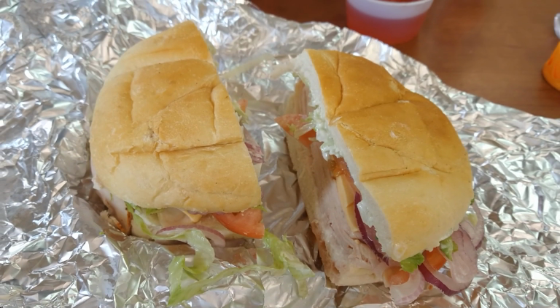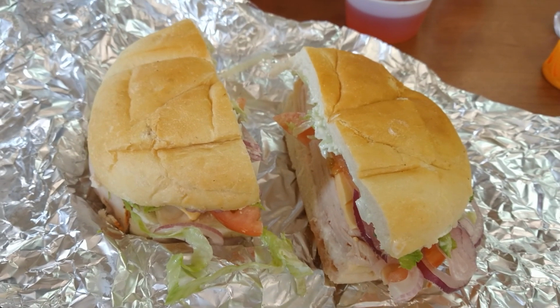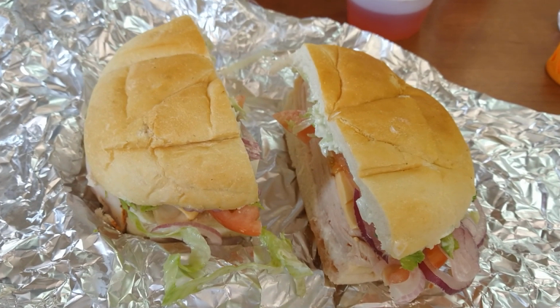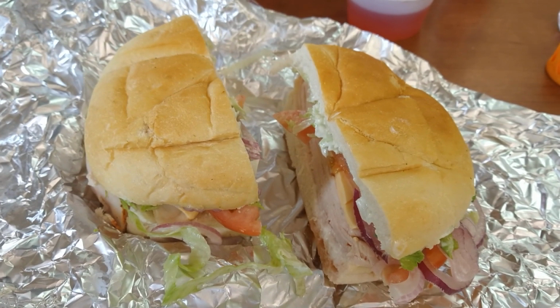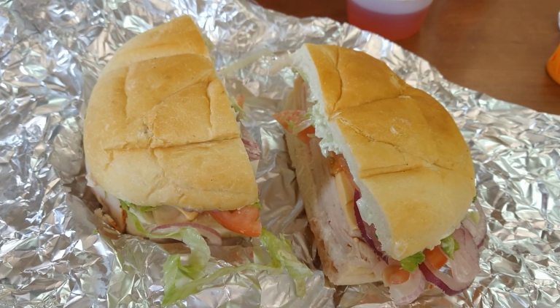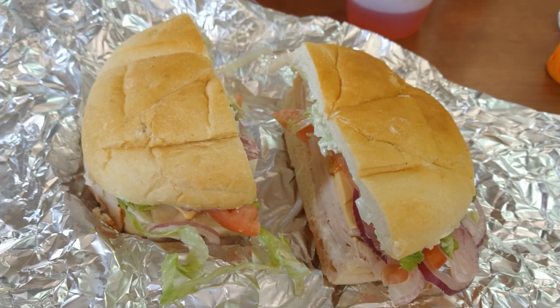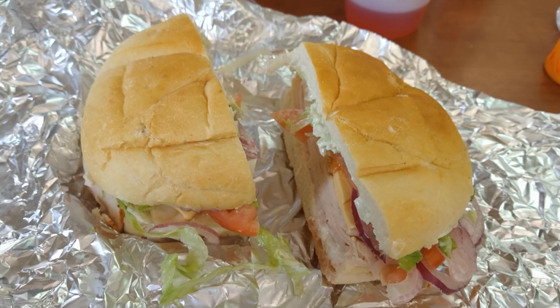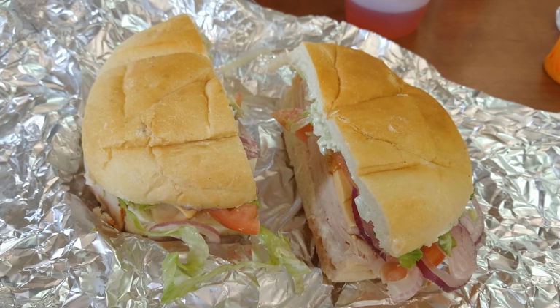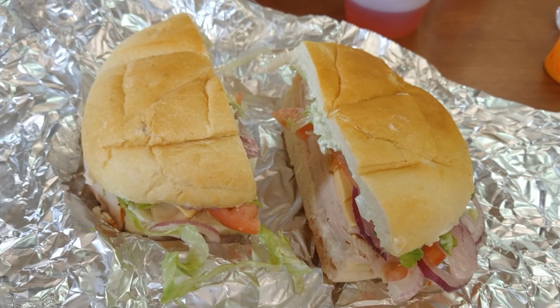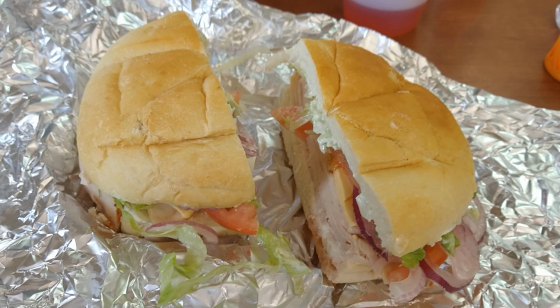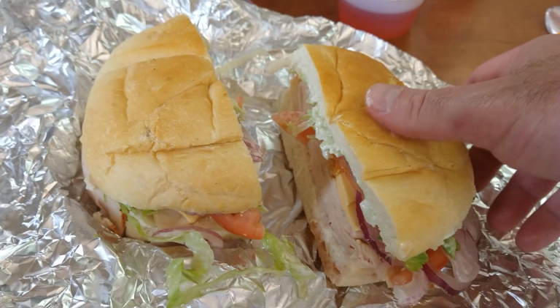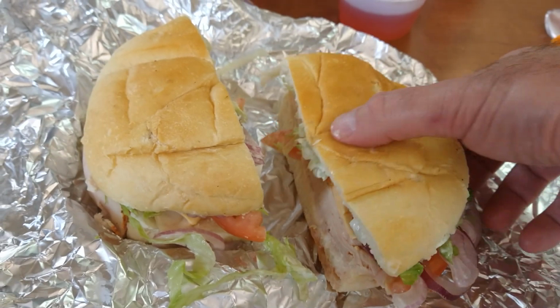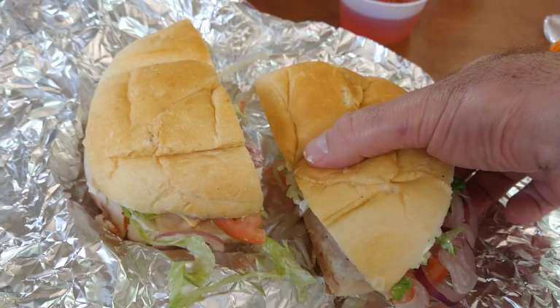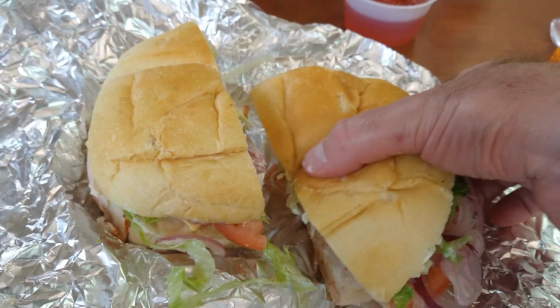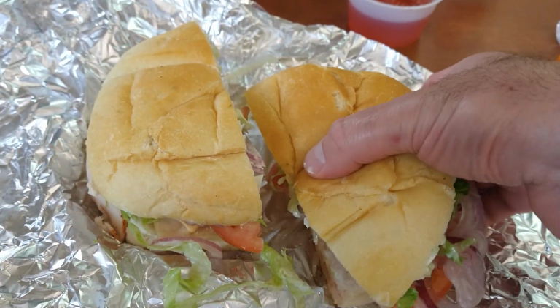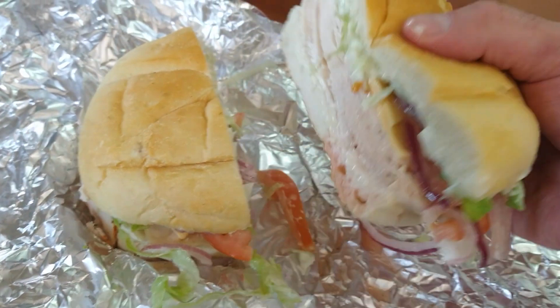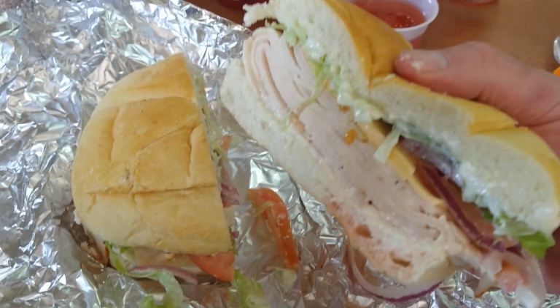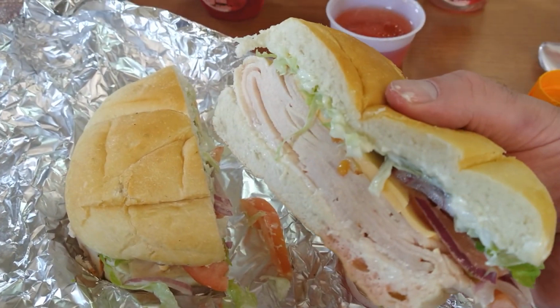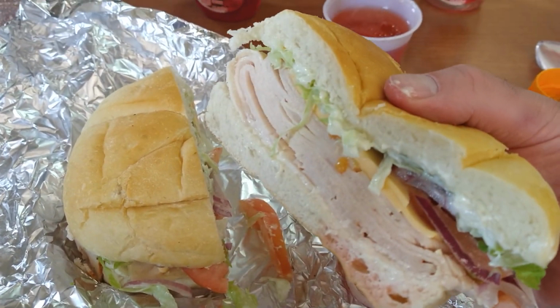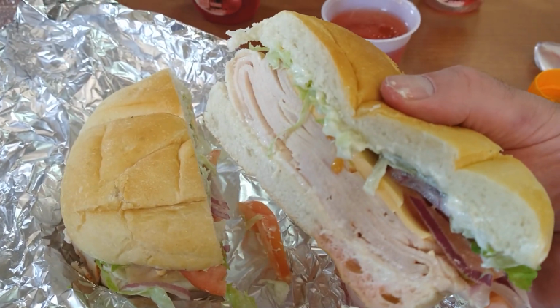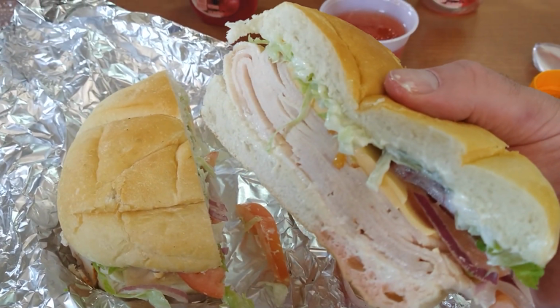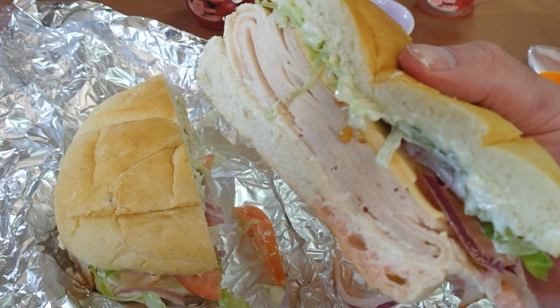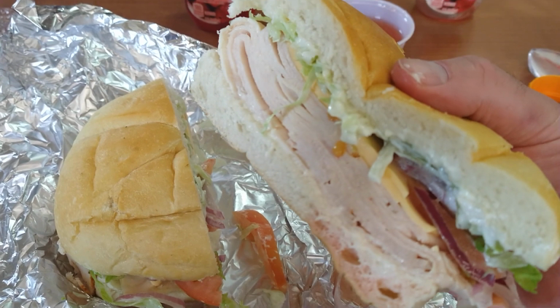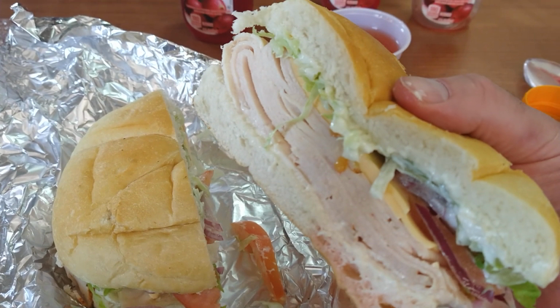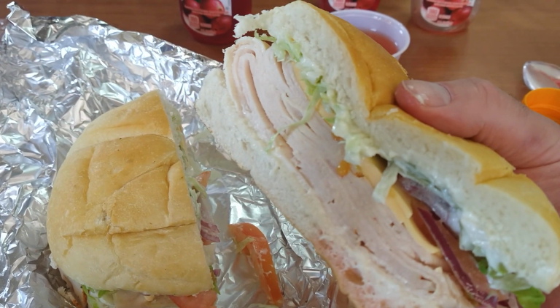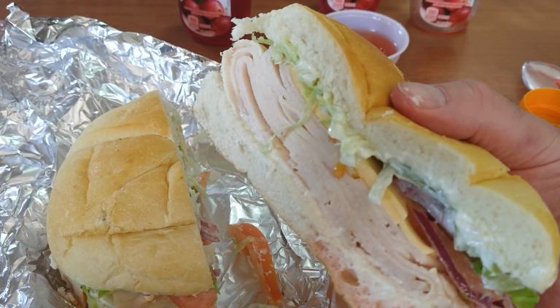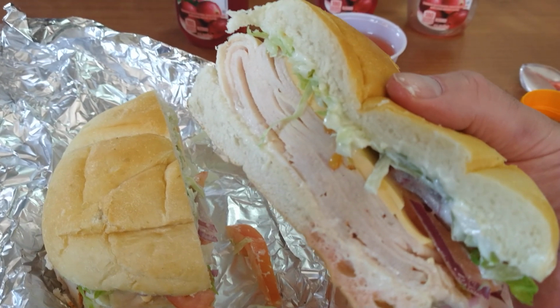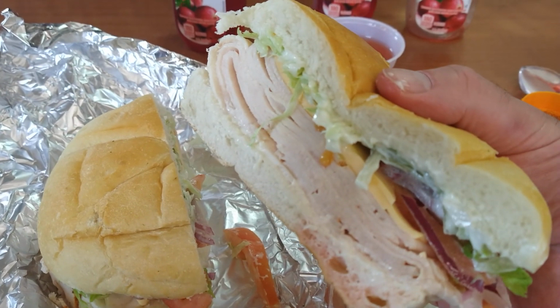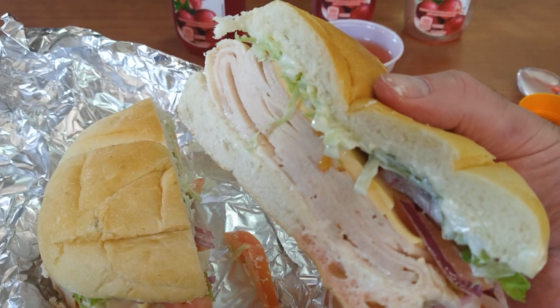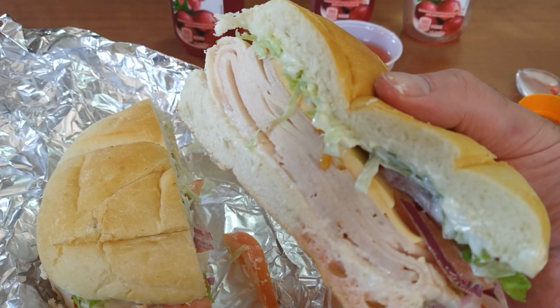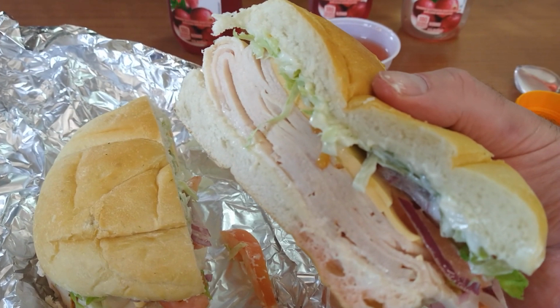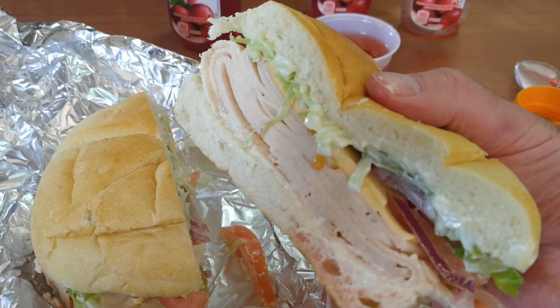Witness the Turkey King sandwich for Ape Father. You got a roll, you got turkey, you got American yellow, mayonnaise, you got lettuce, tomato, and onions.